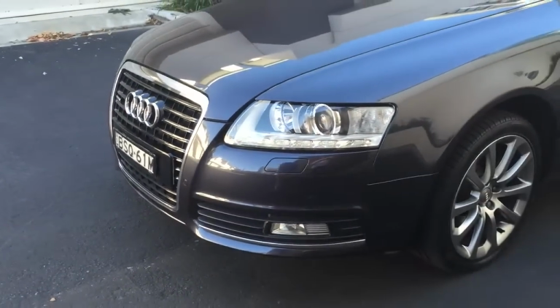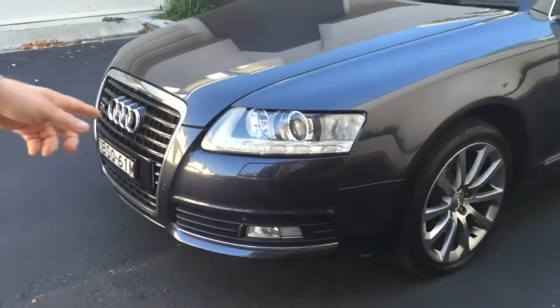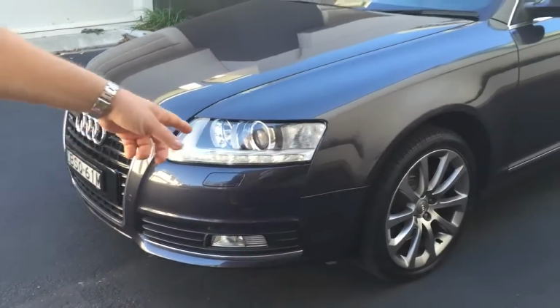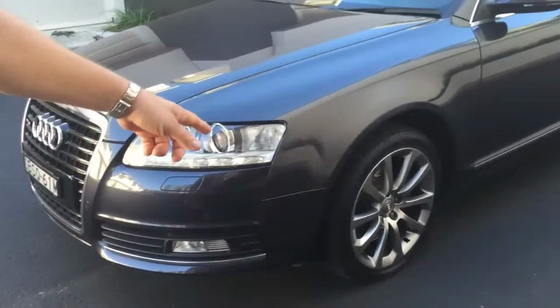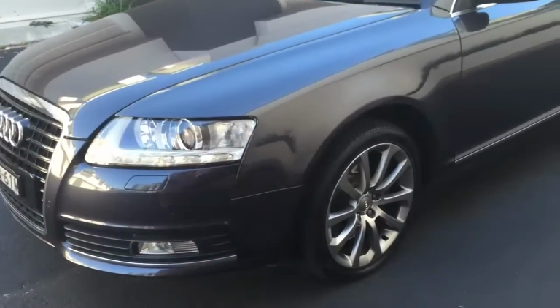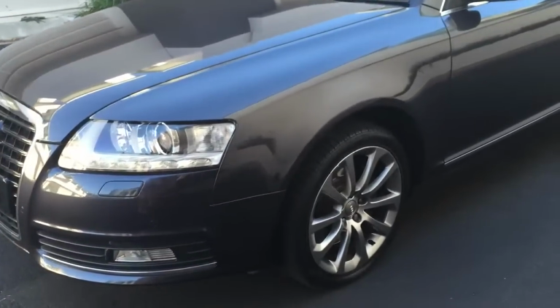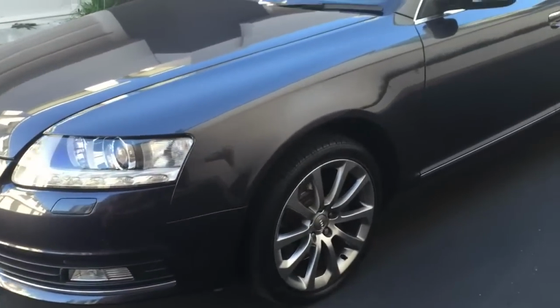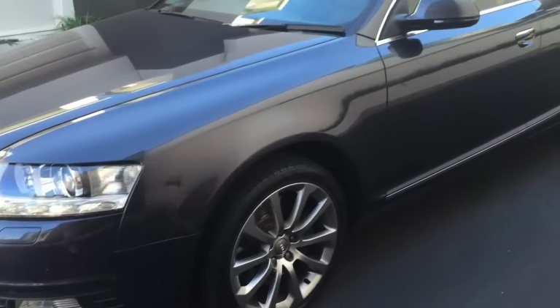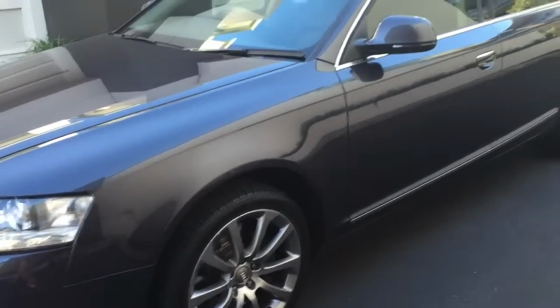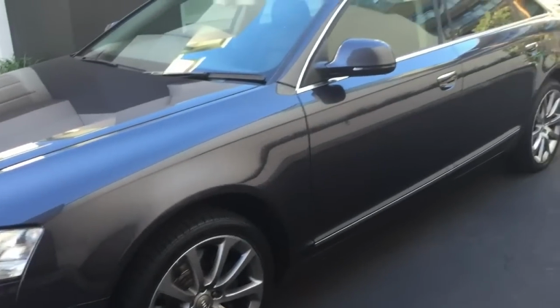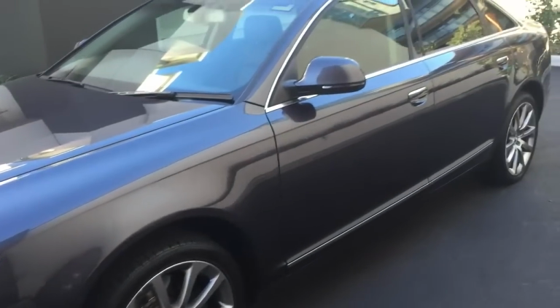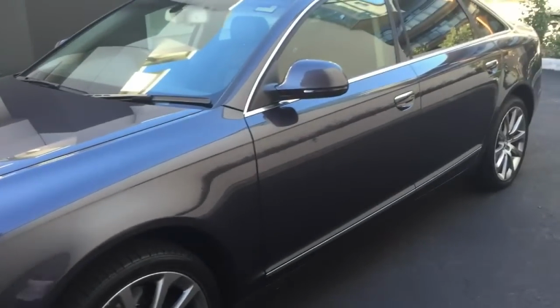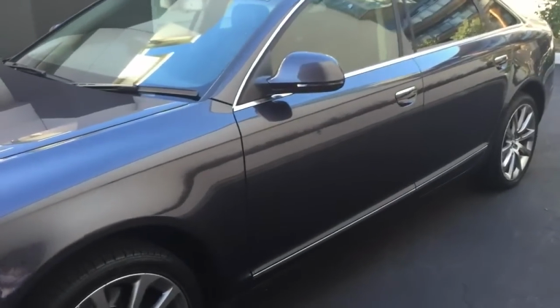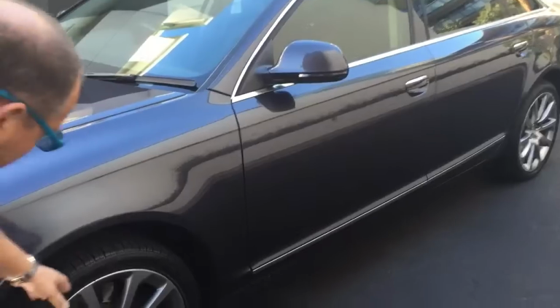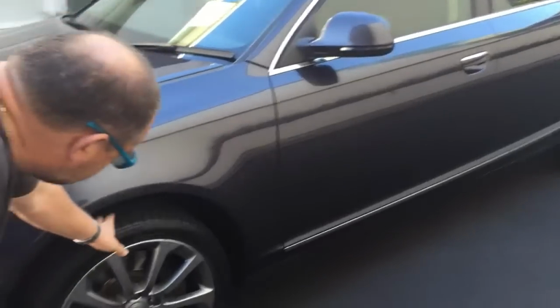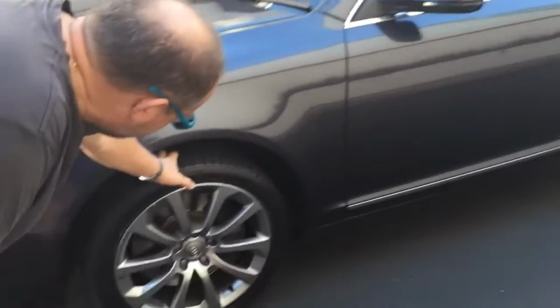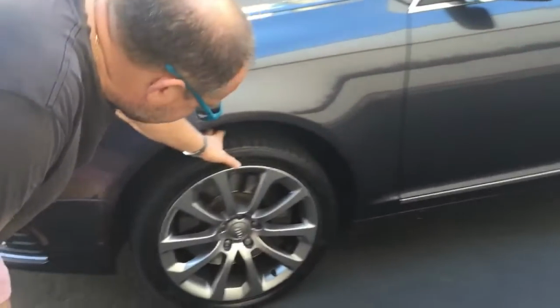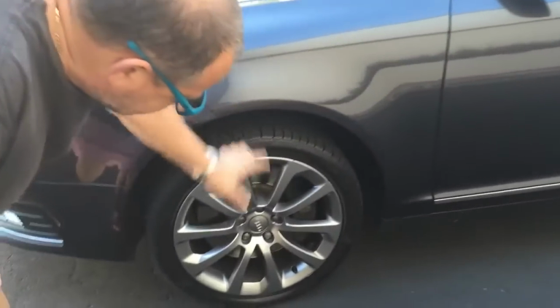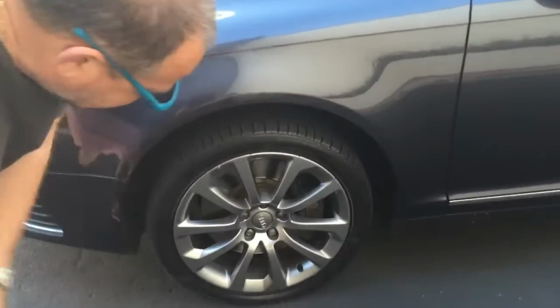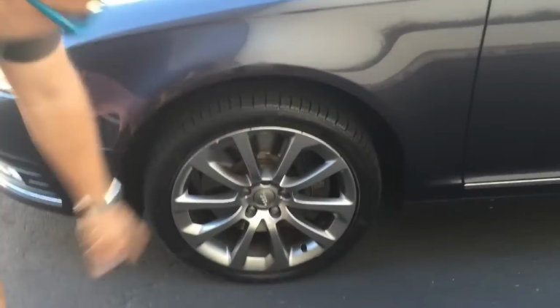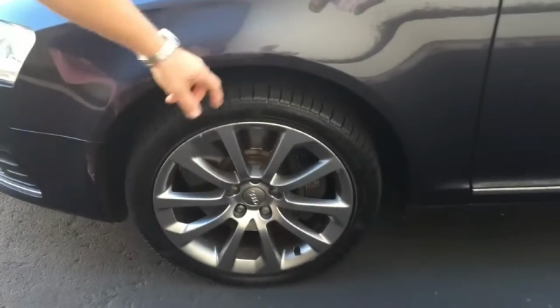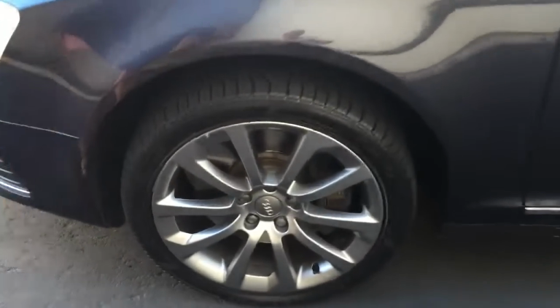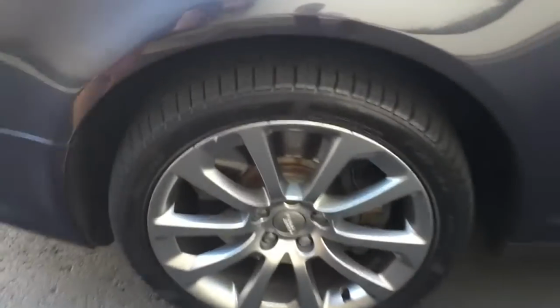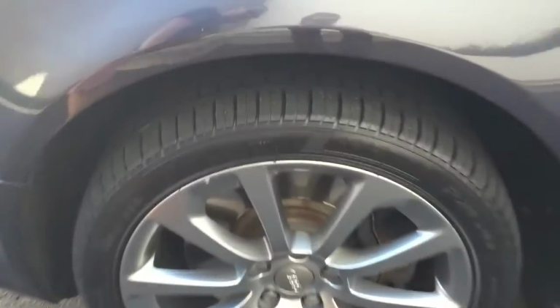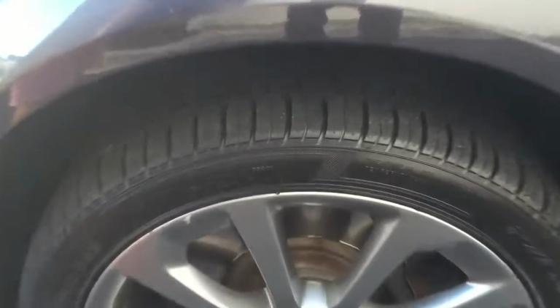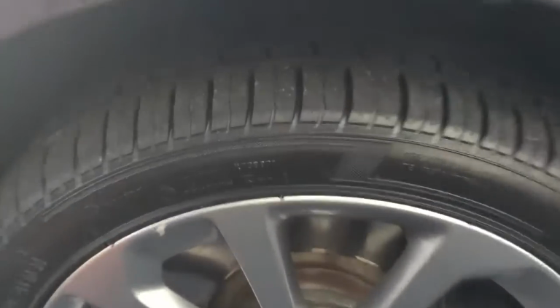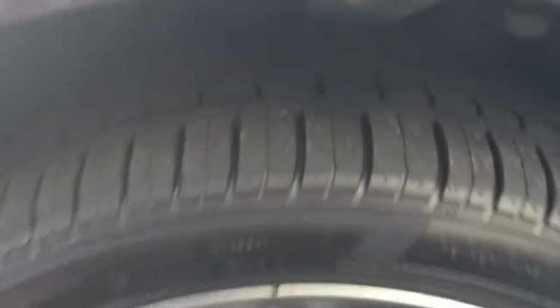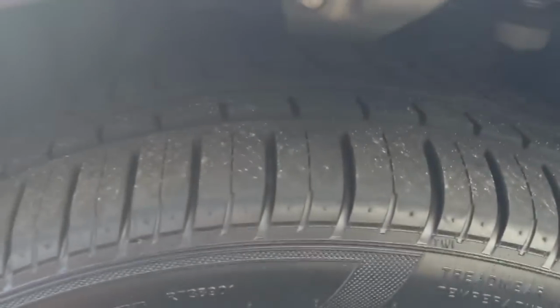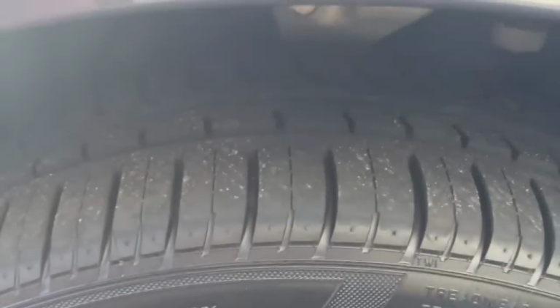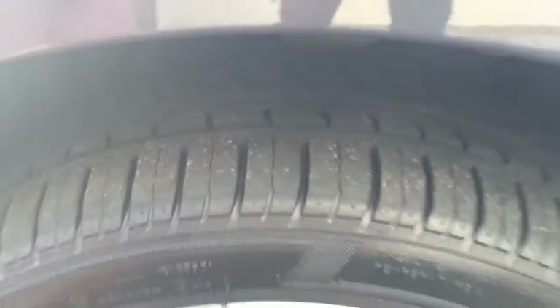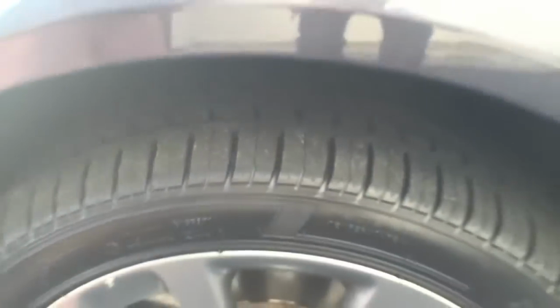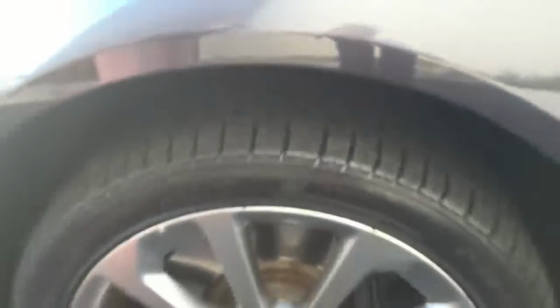It's got really nice factory alloy wheels and awesome Pirelli tires which look like they're not far off being new. Look at those tires — fantastic.